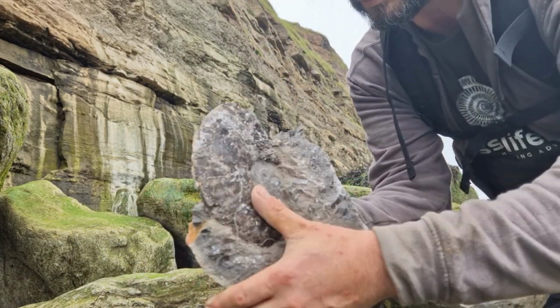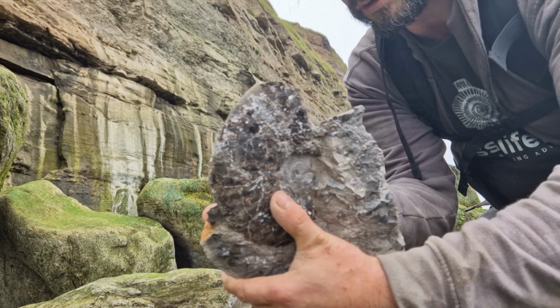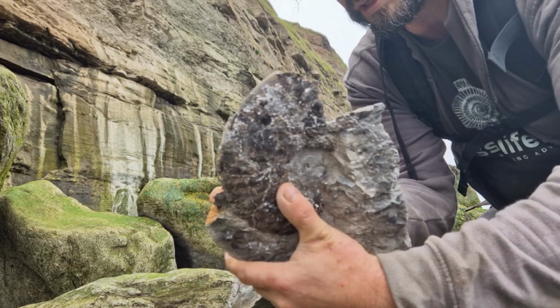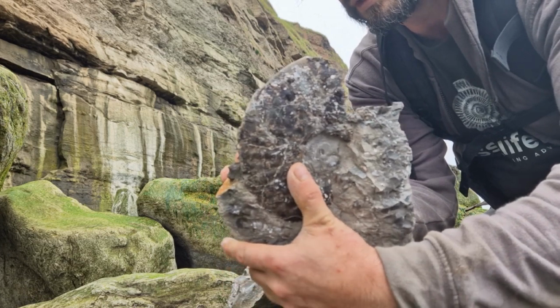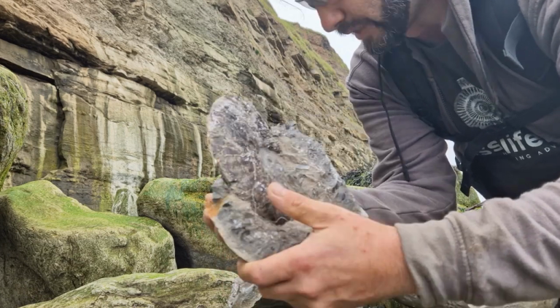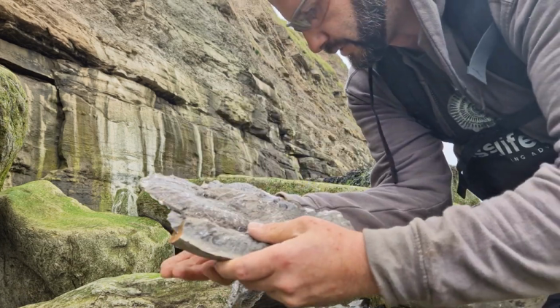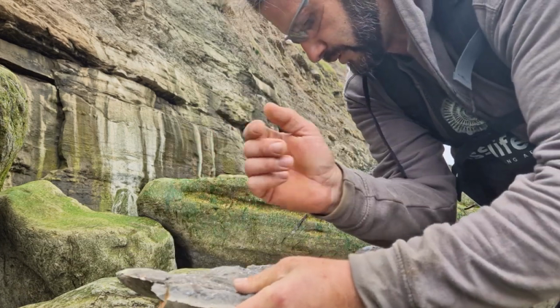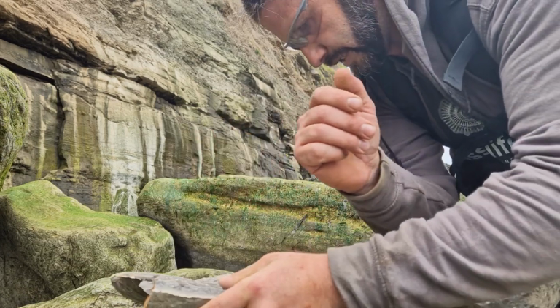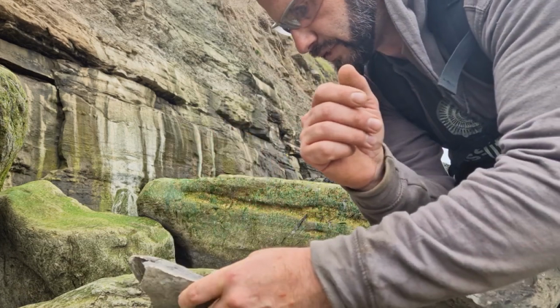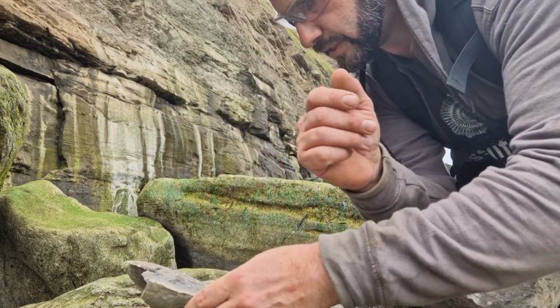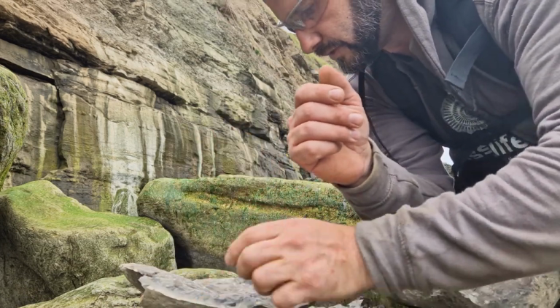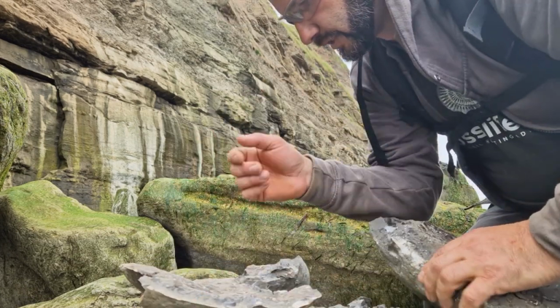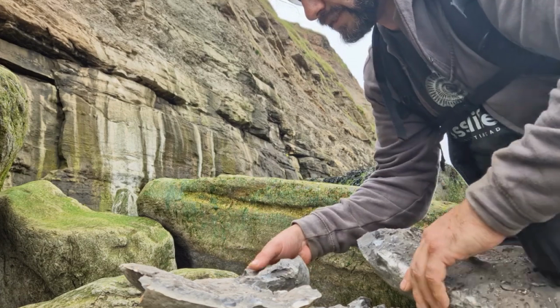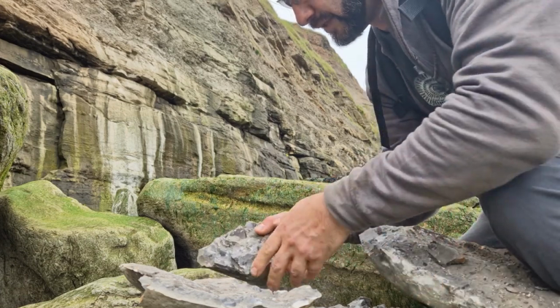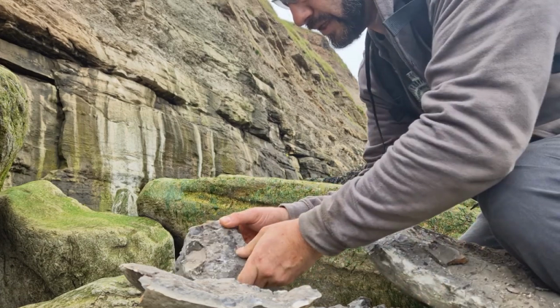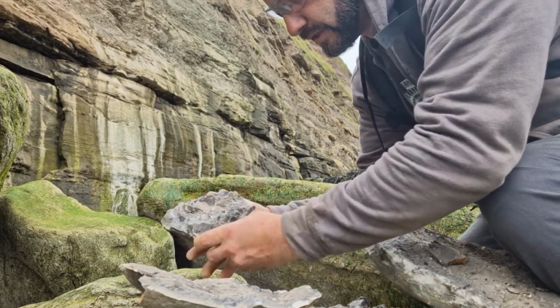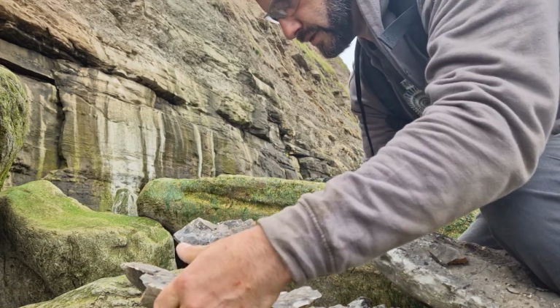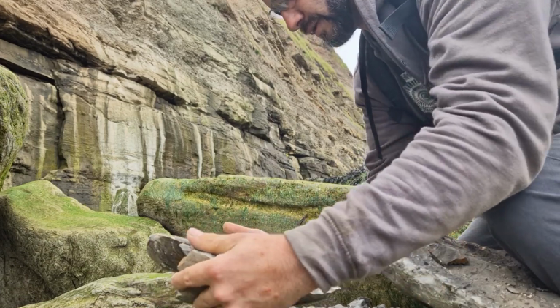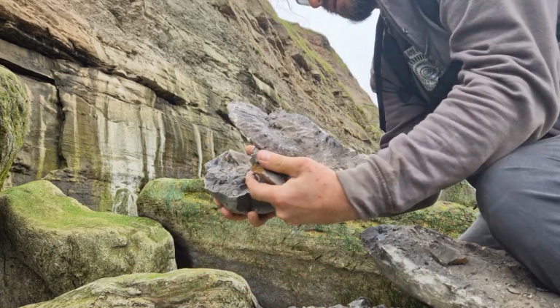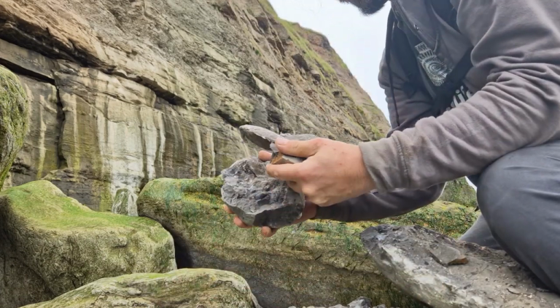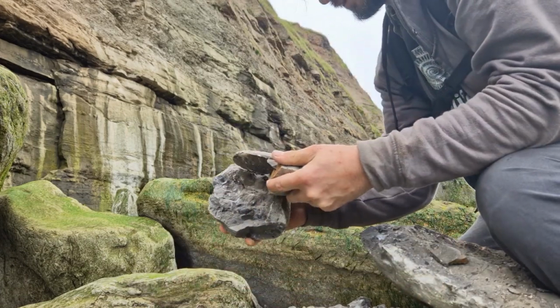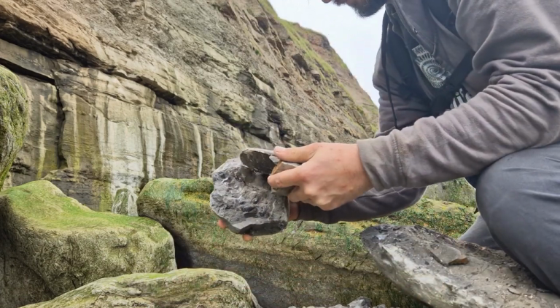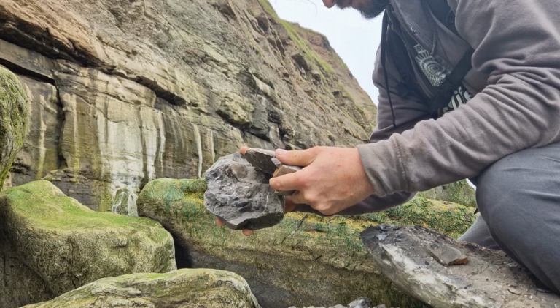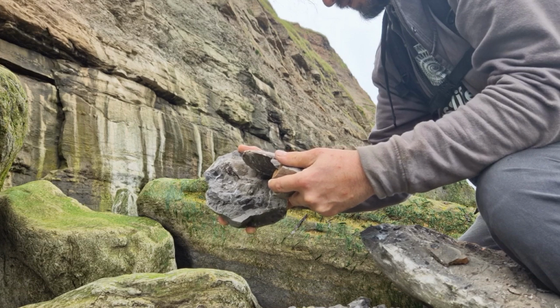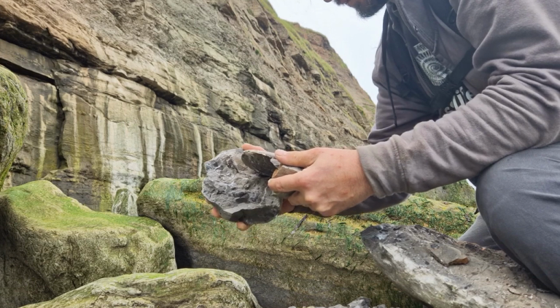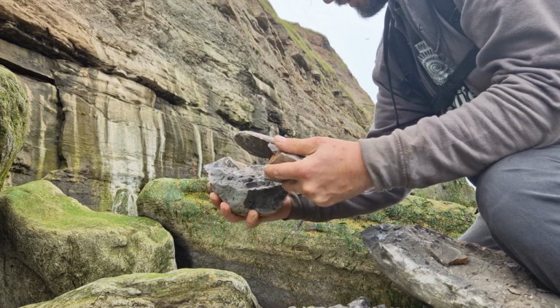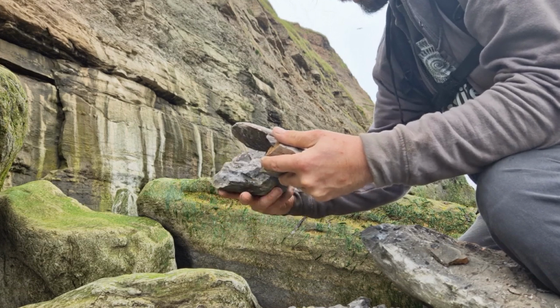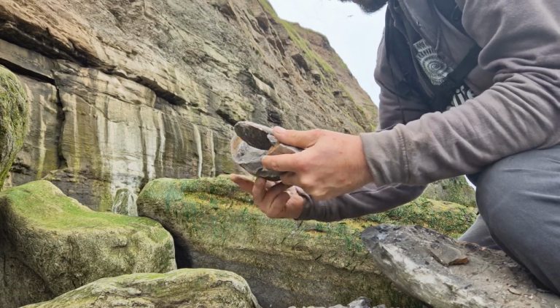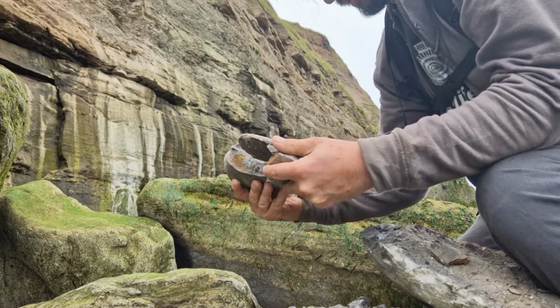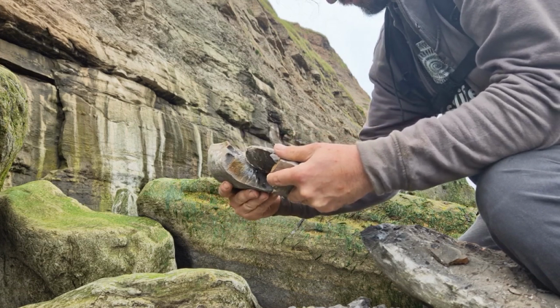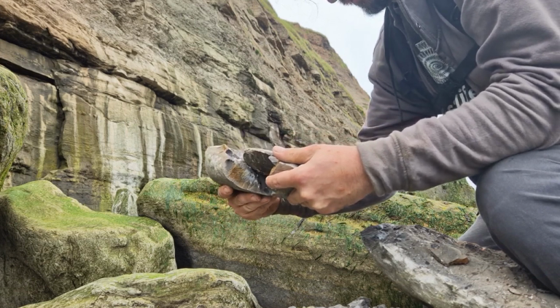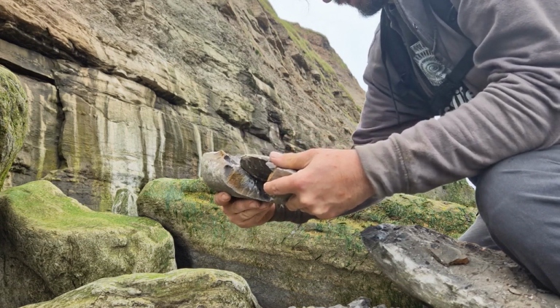That's bigger than I thought it was going to be. That's going to need some delicate packing now. Oh dear. Right — because I think that is a bit of it there. How did that go on?